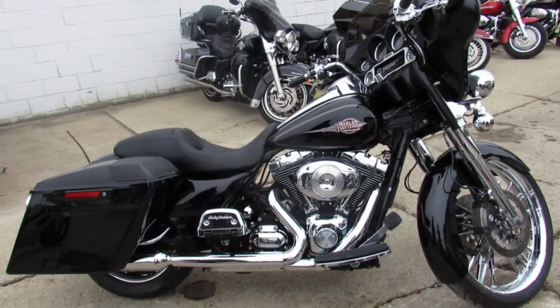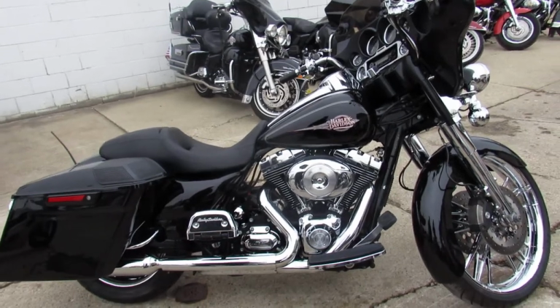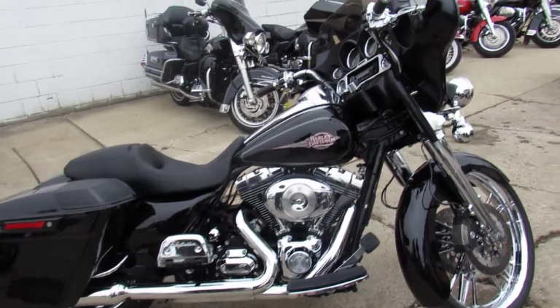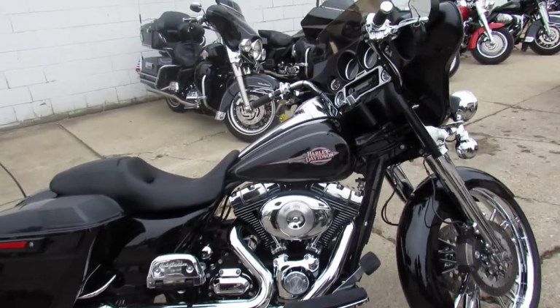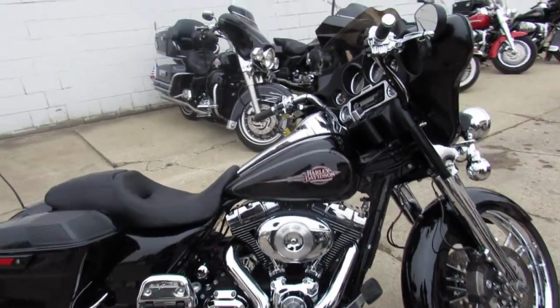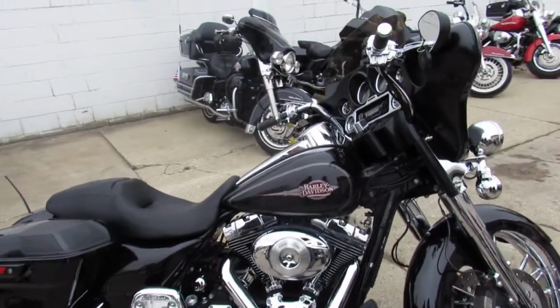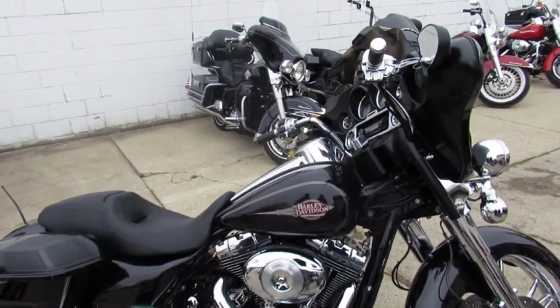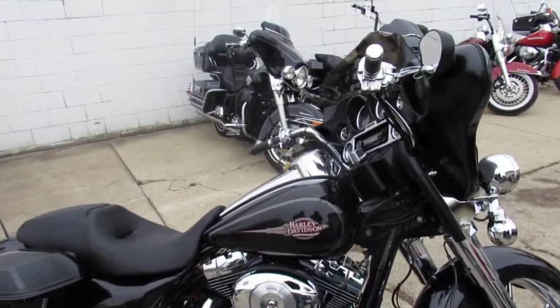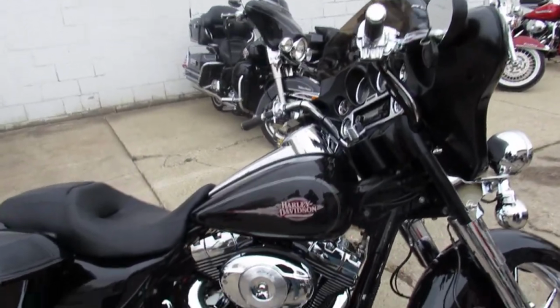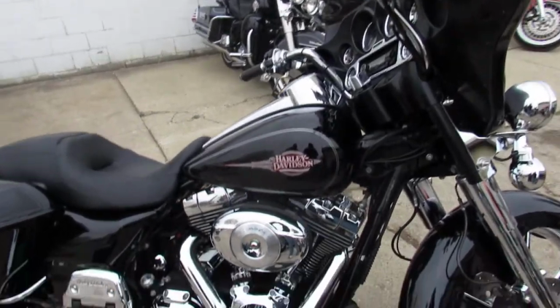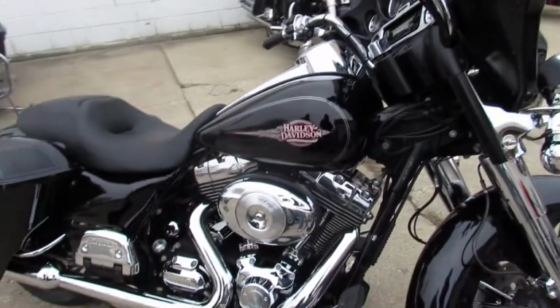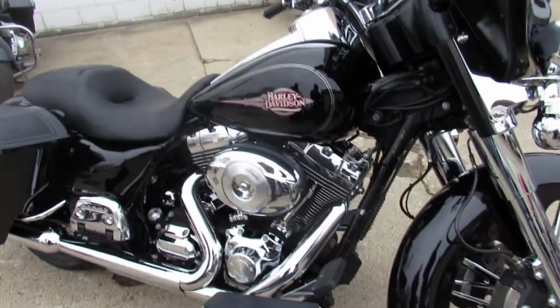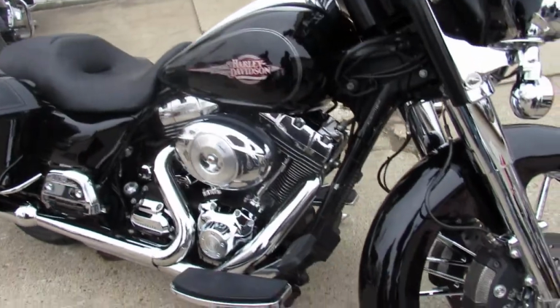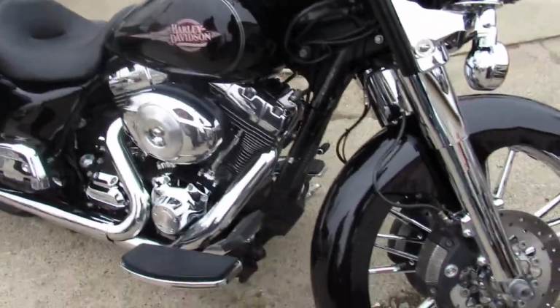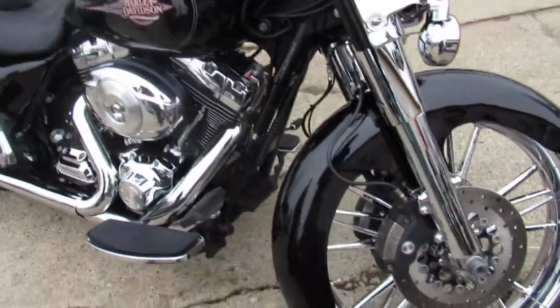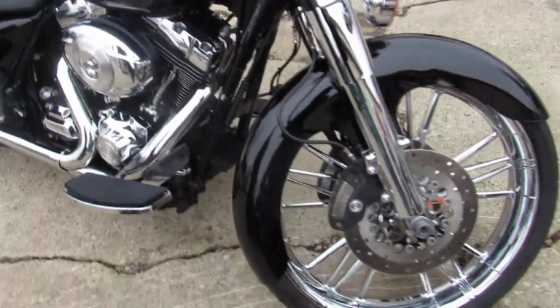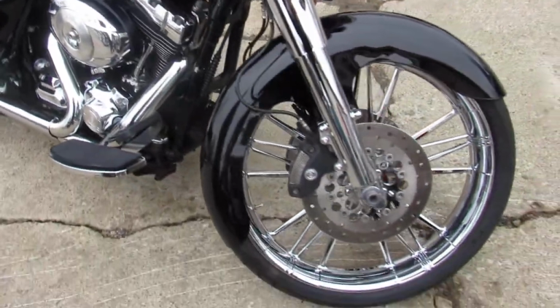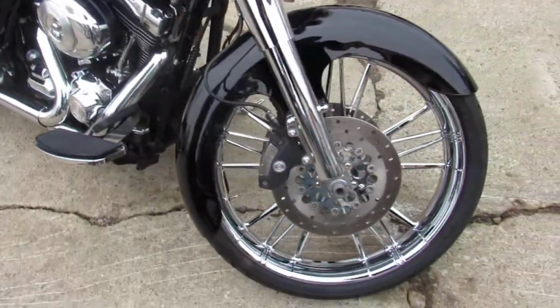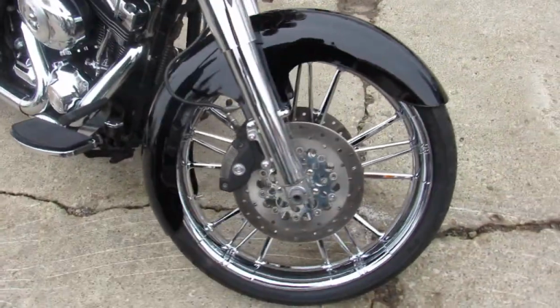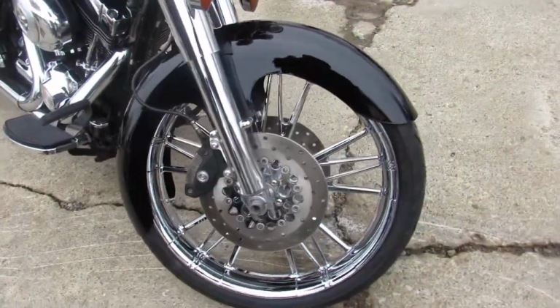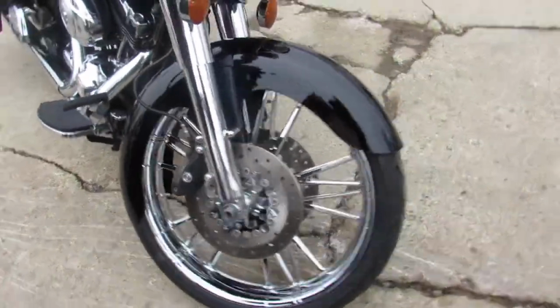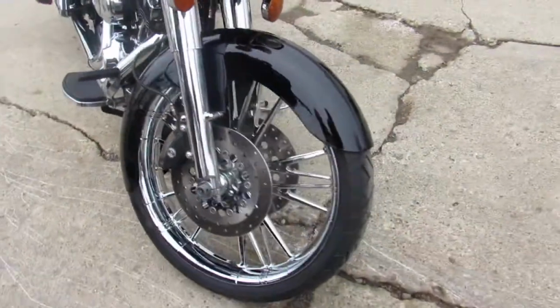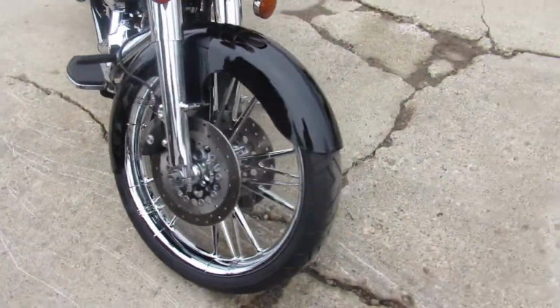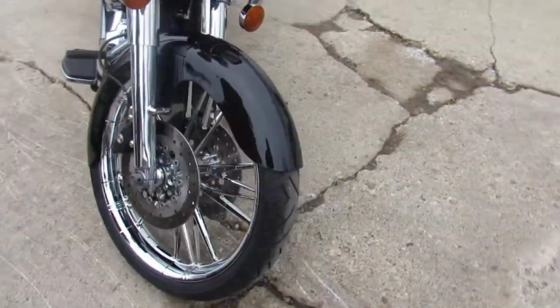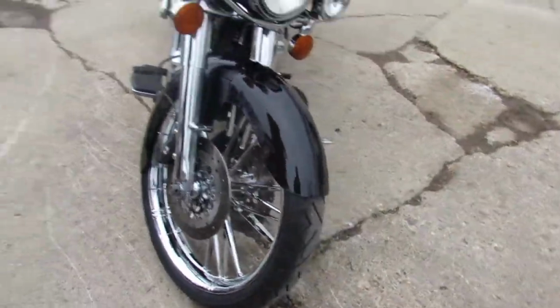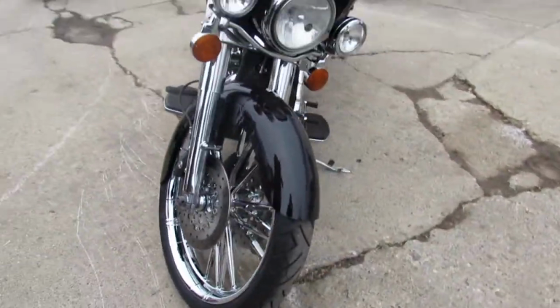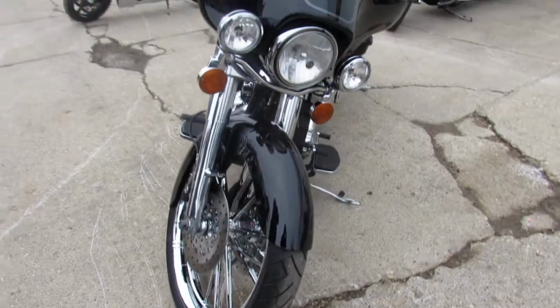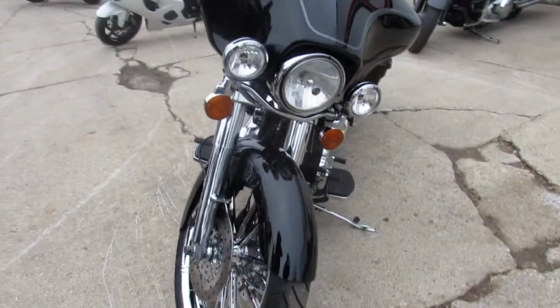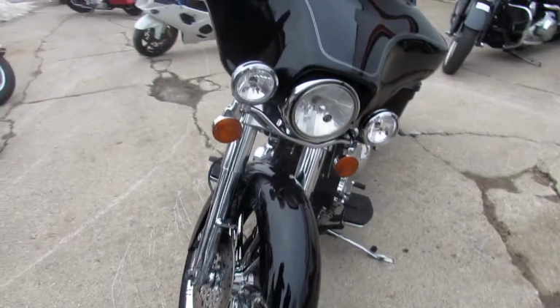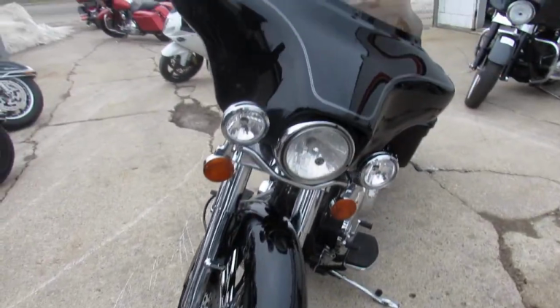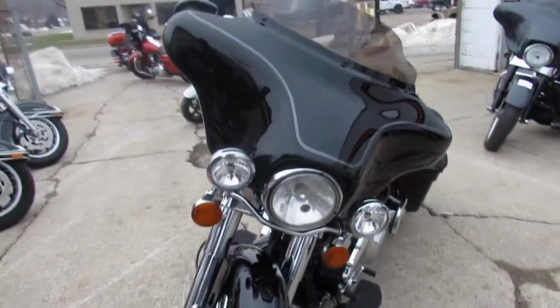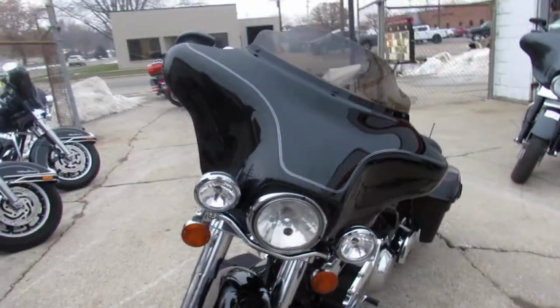Hey guys, ApprovalPowerSports.com here doing some videos on the used Harley Davidsons. We've got over 300 pre-owned Harleys in the showroom for sale. This one here is a 2010 Electra Glide for sale.